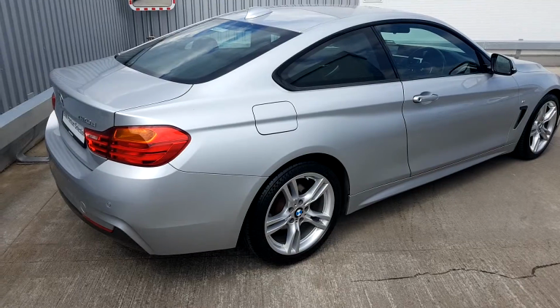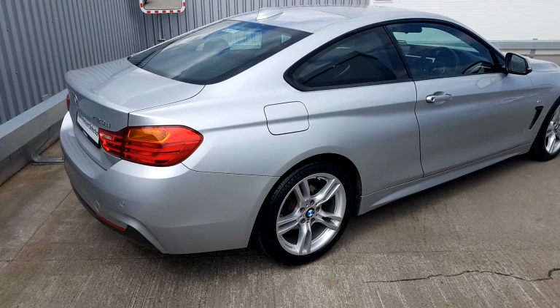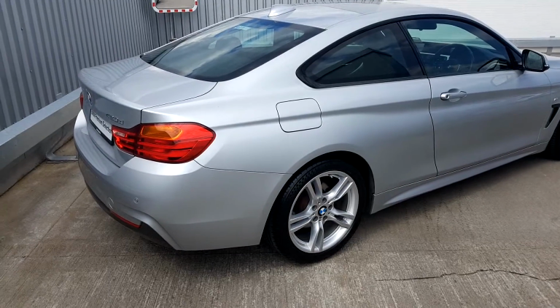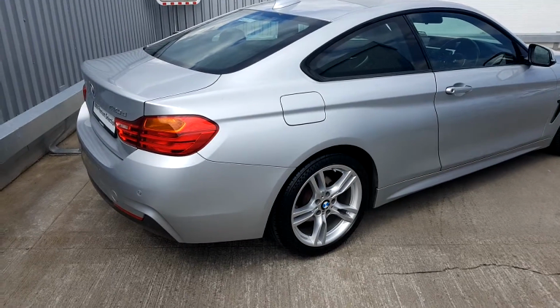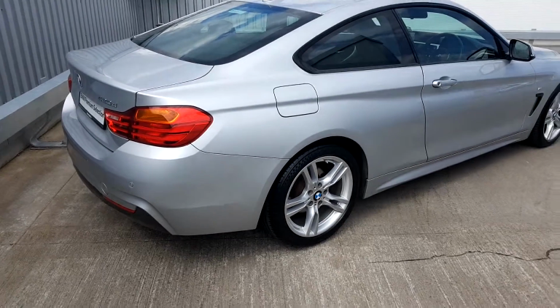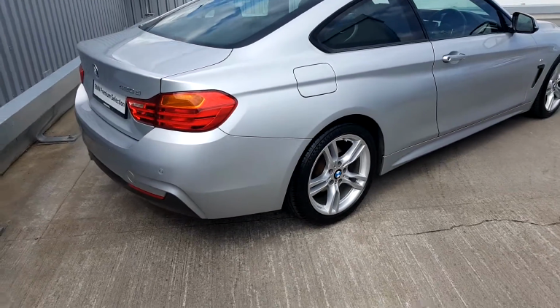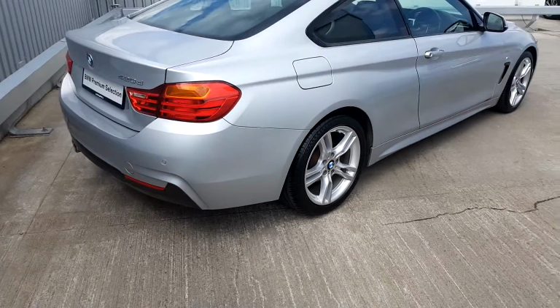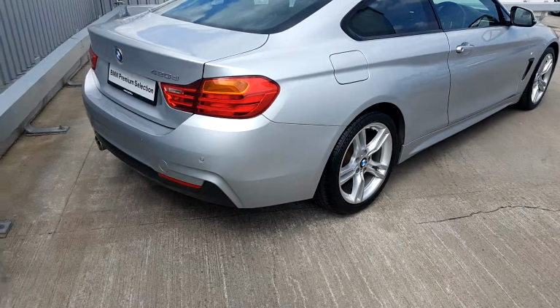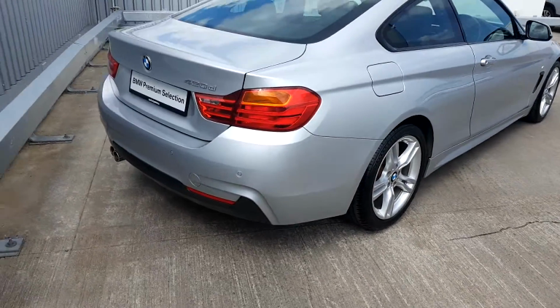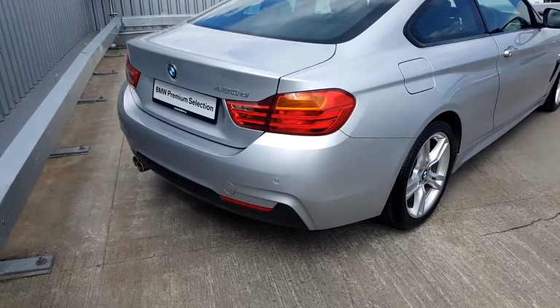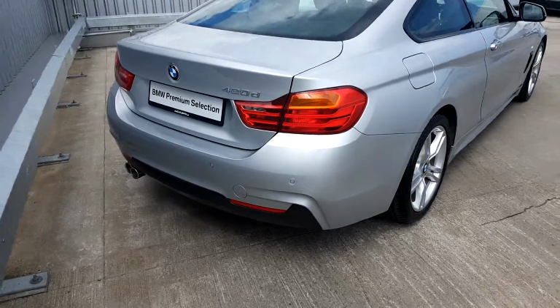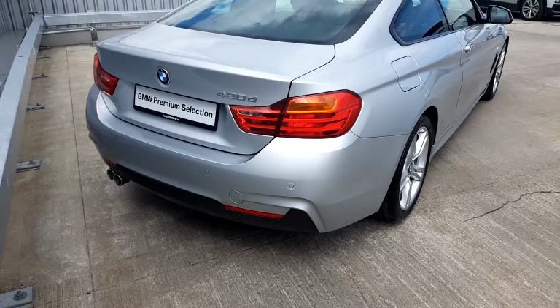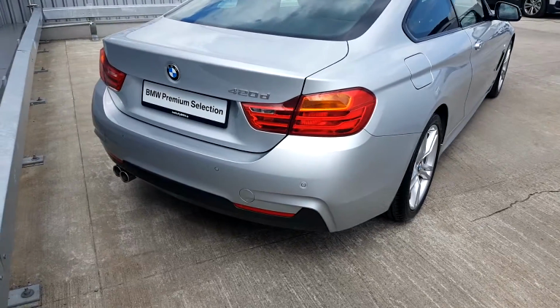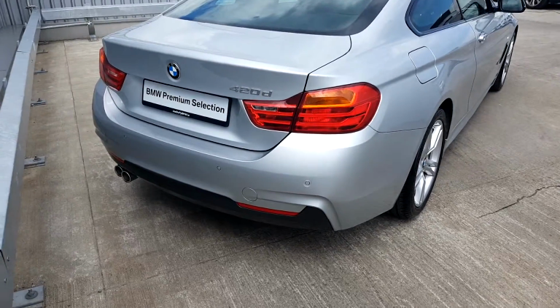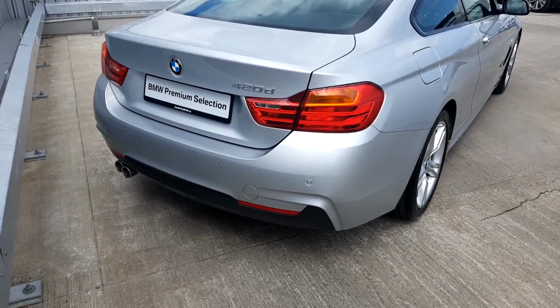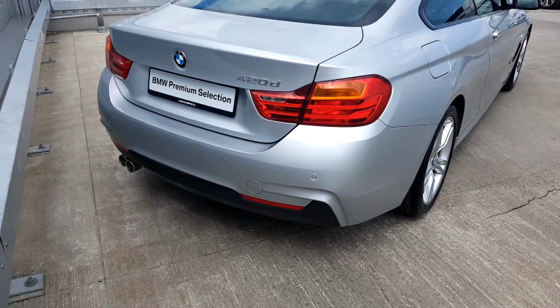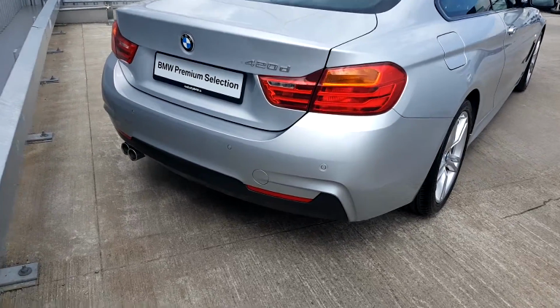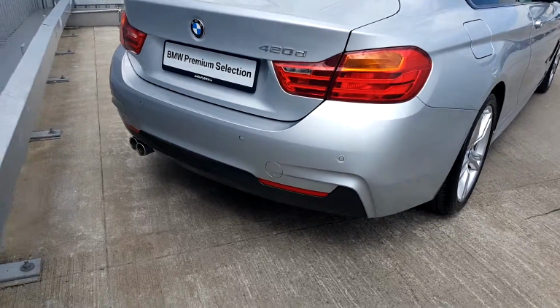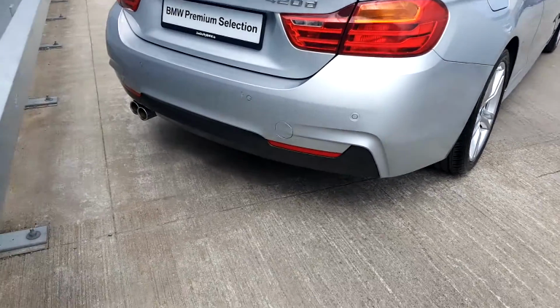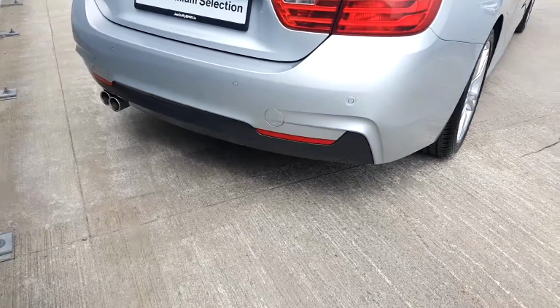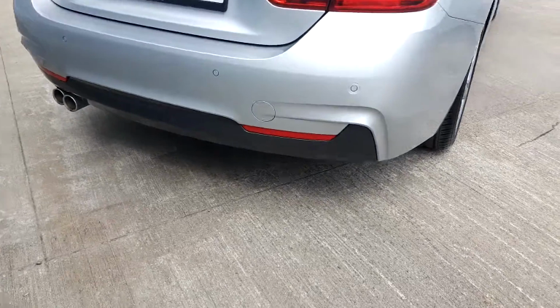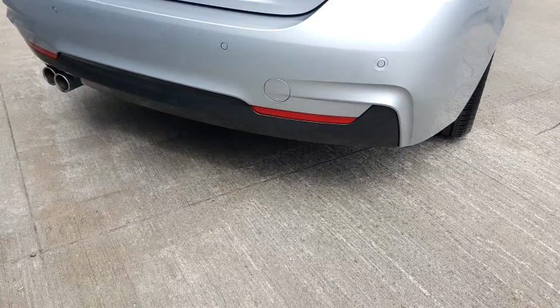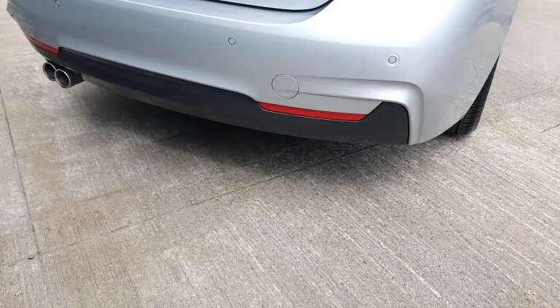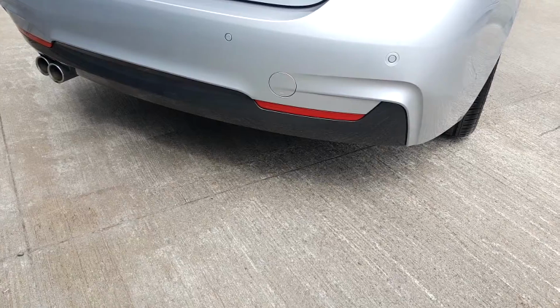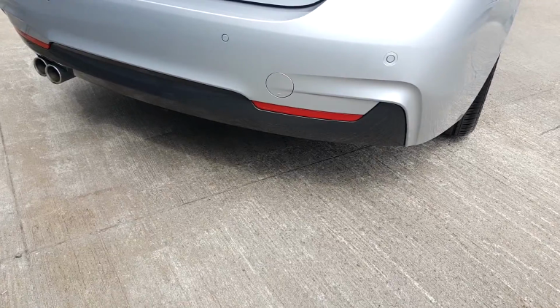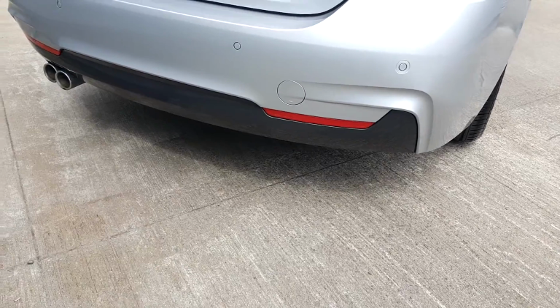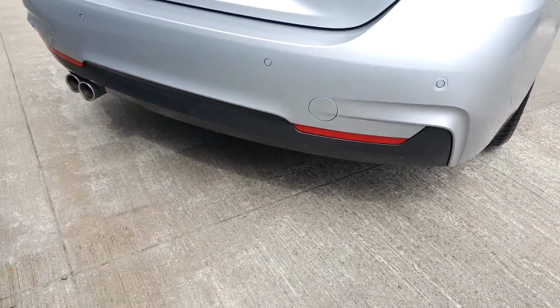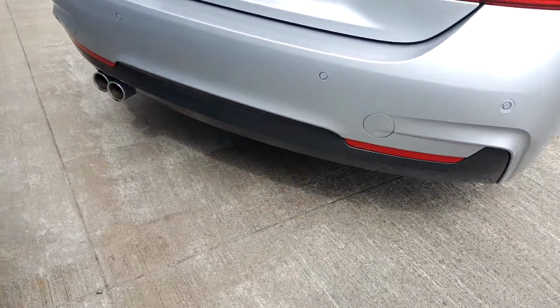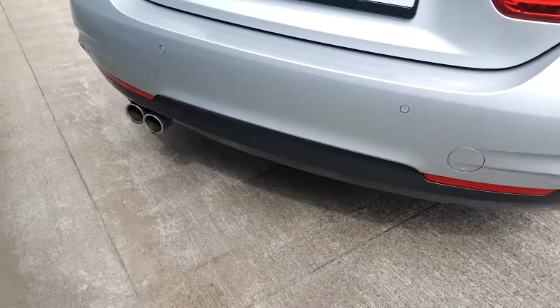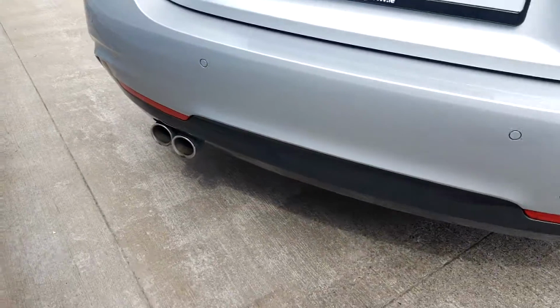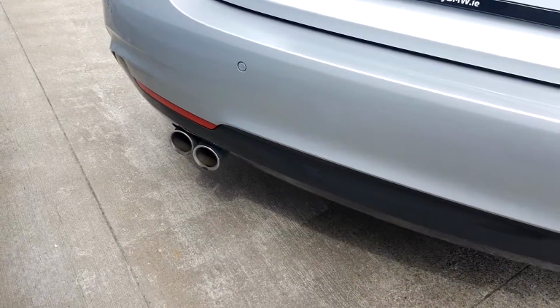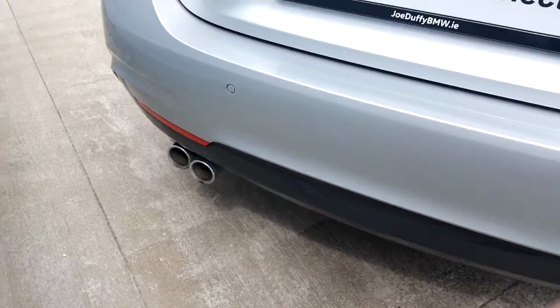Coming around to the back, you can see the rear headlamps and rear parking sensors as well. To identify the M Sport model, you can see there is a lovely black trim here, as well as the two exhaust tips.